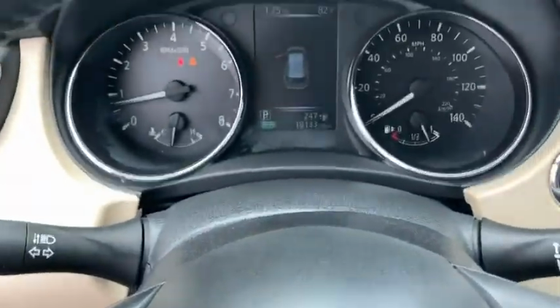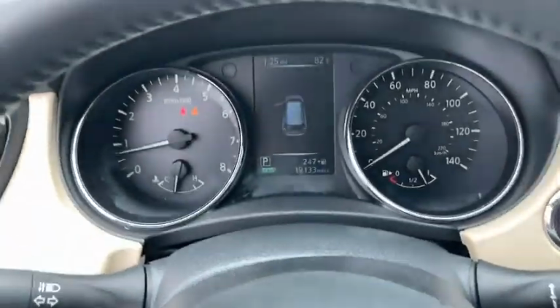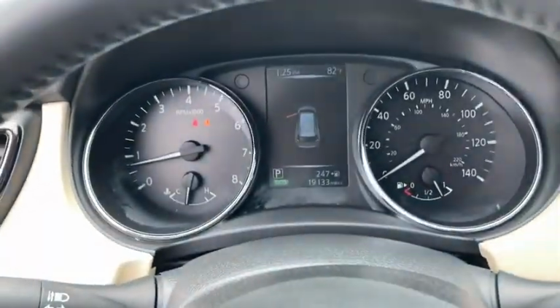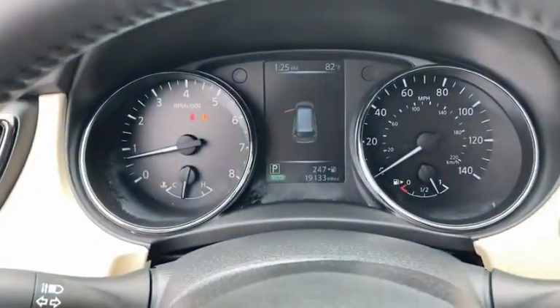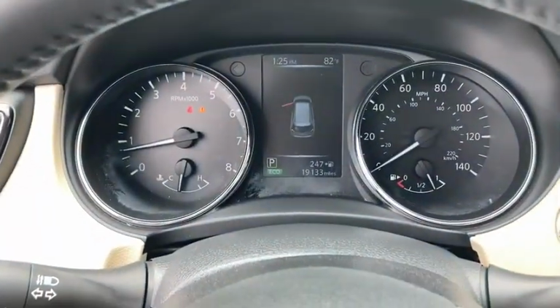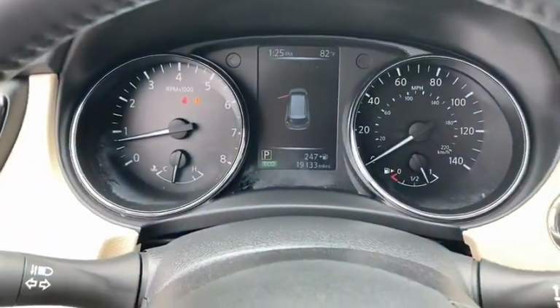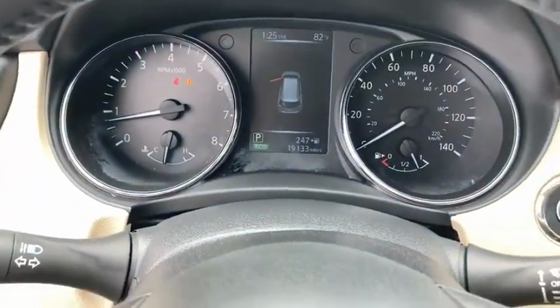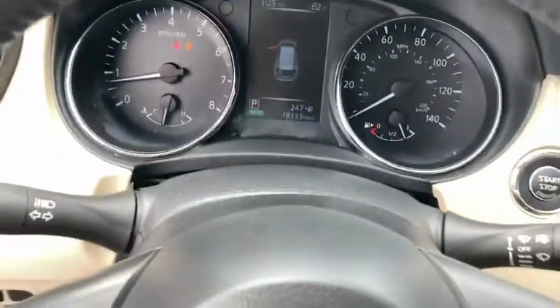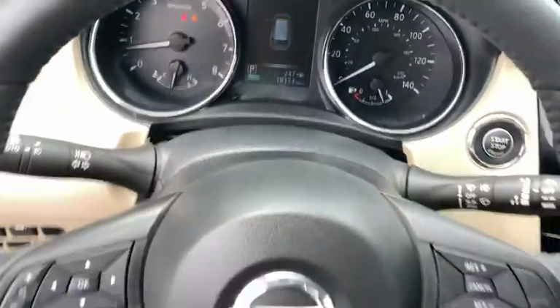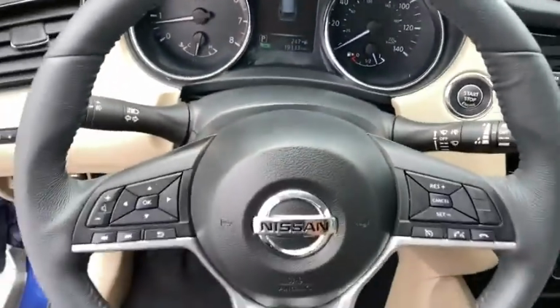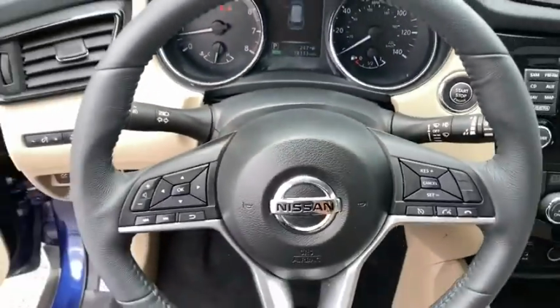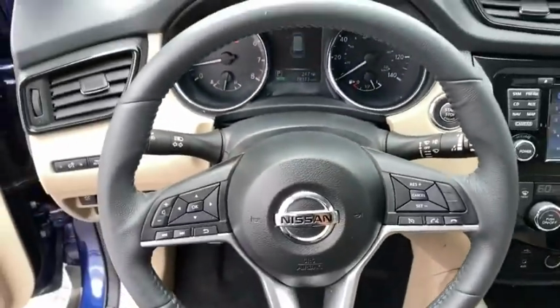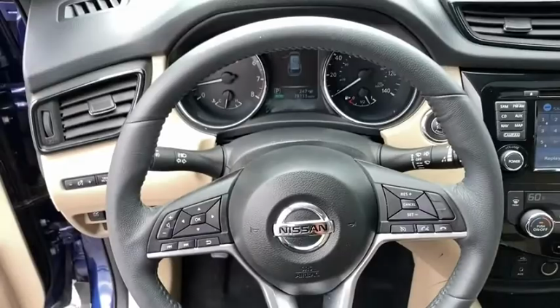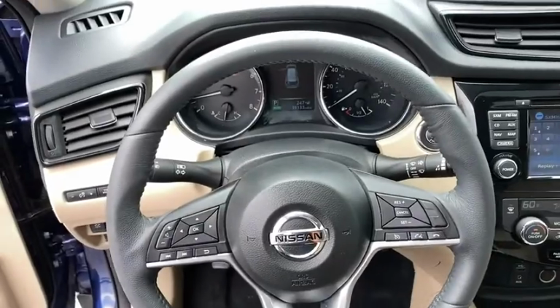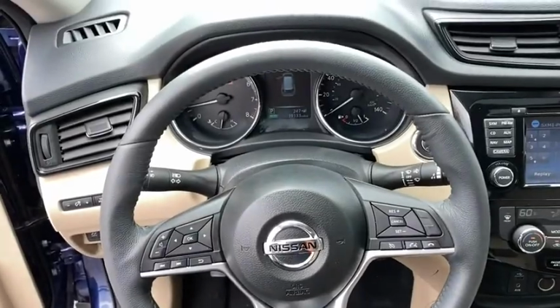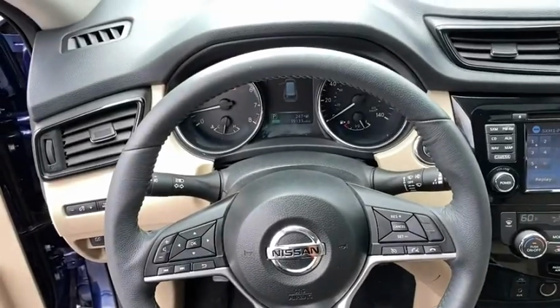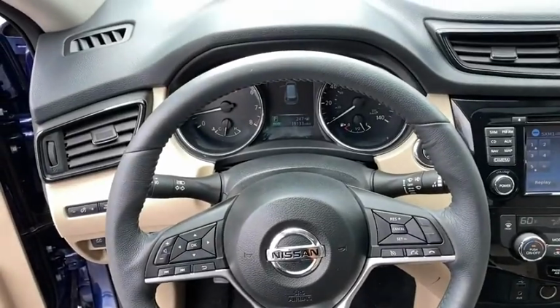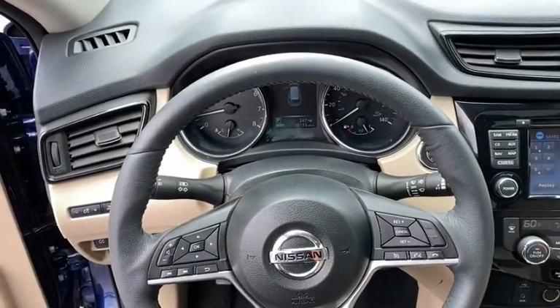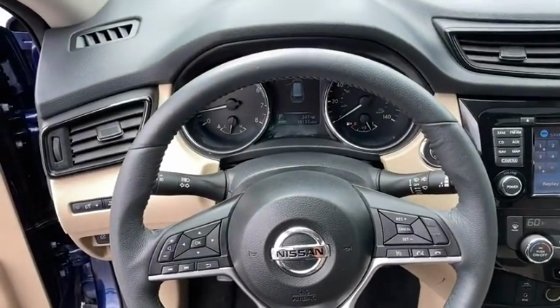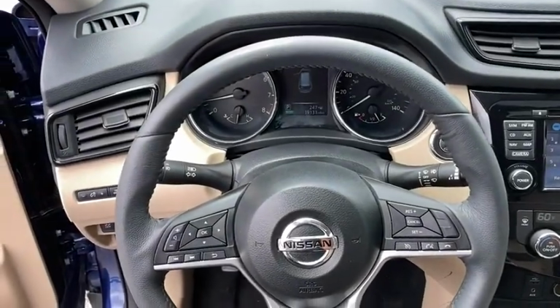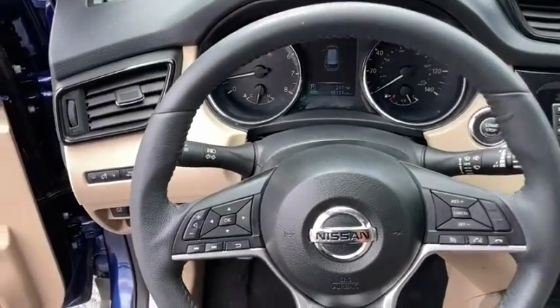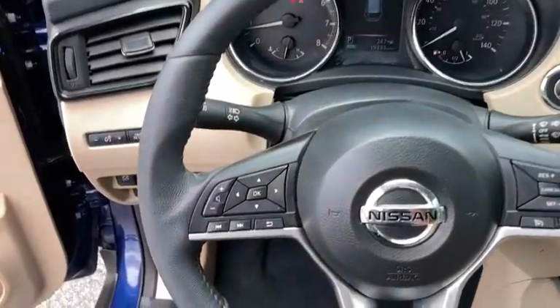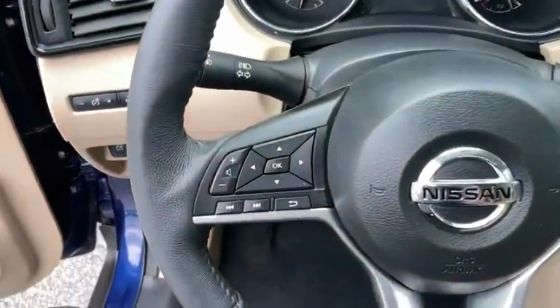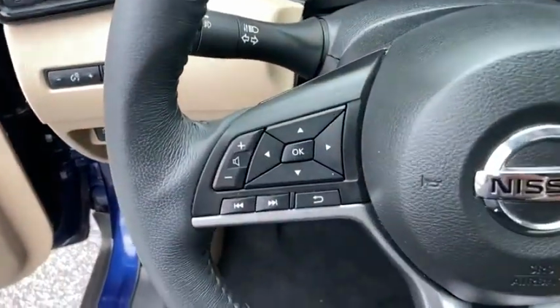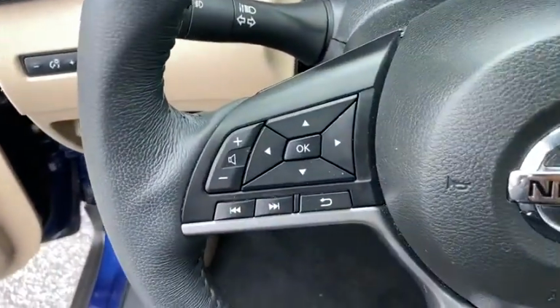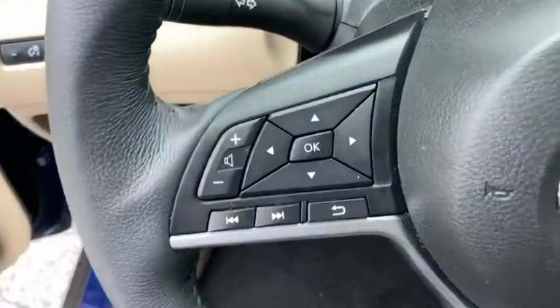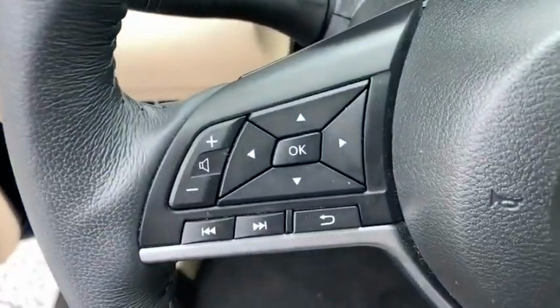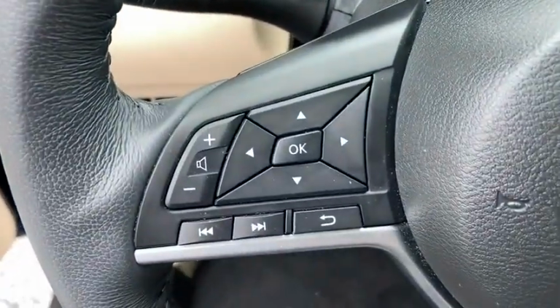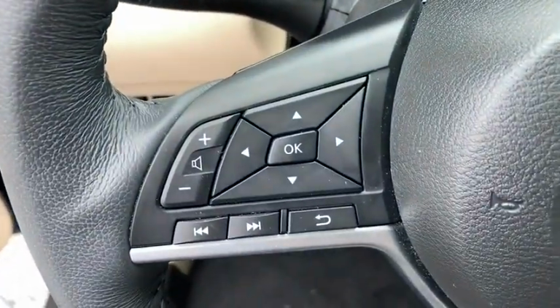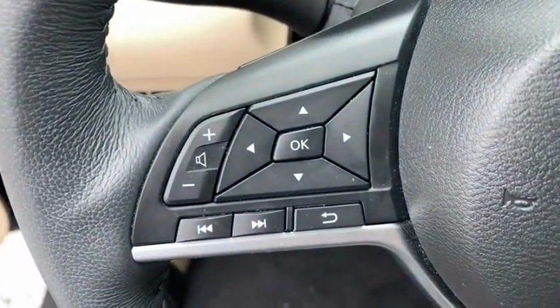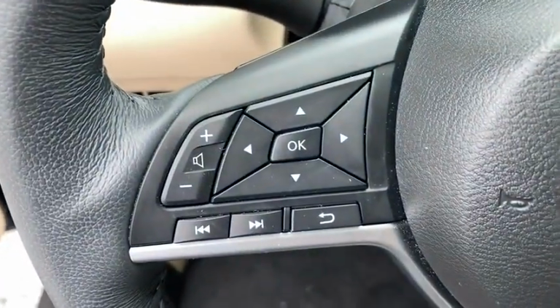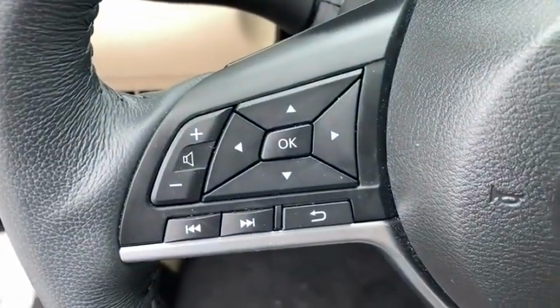Security system, heated front seats, heated steering wheel, rear window defroster, power windows, overhead console, panic alarm.